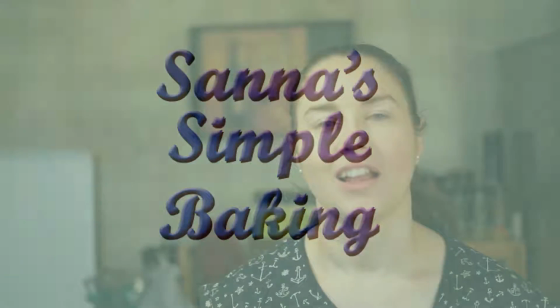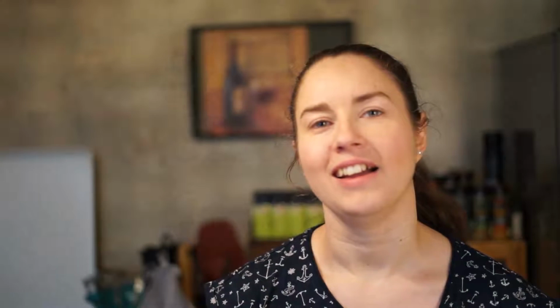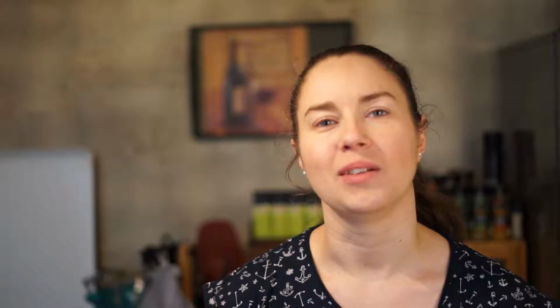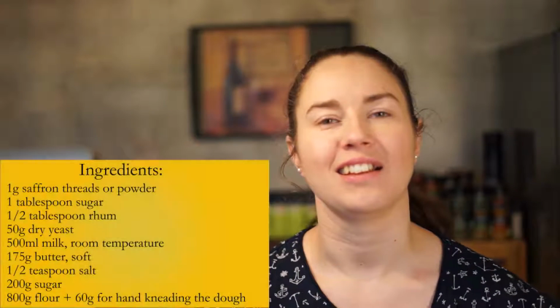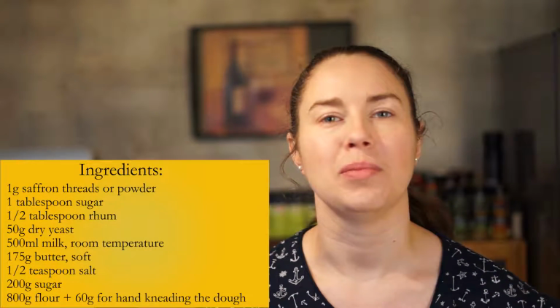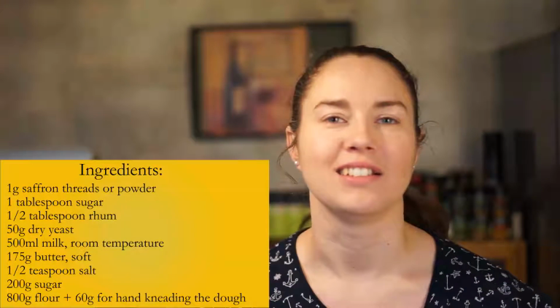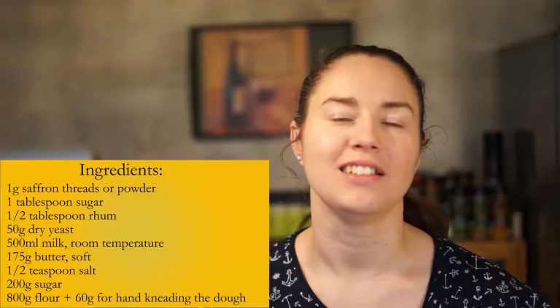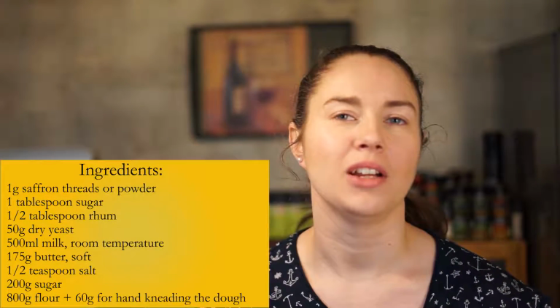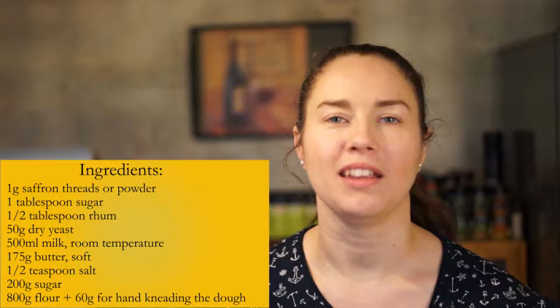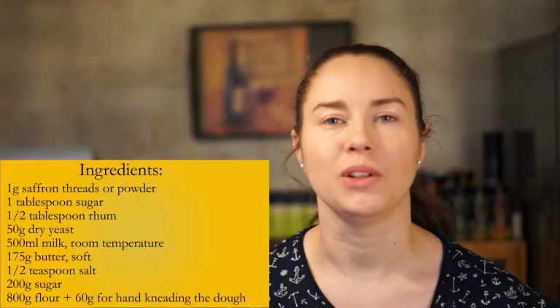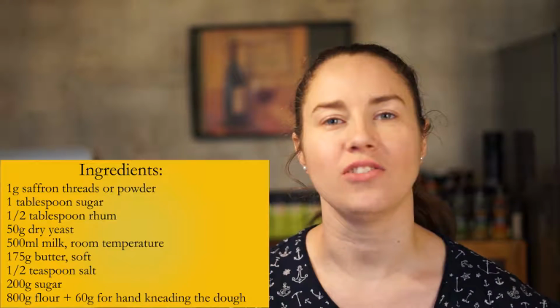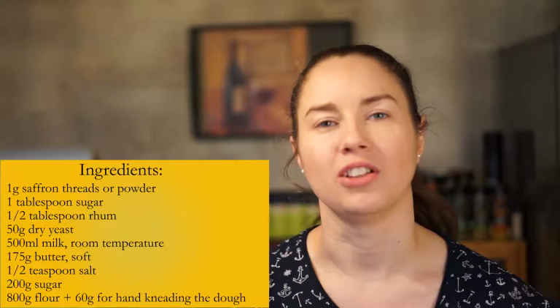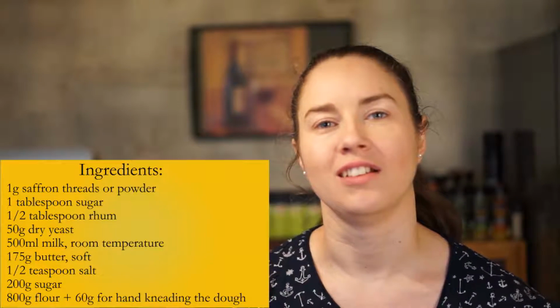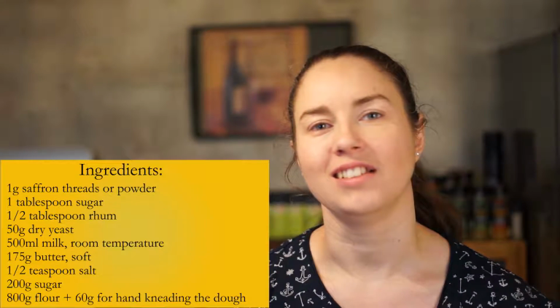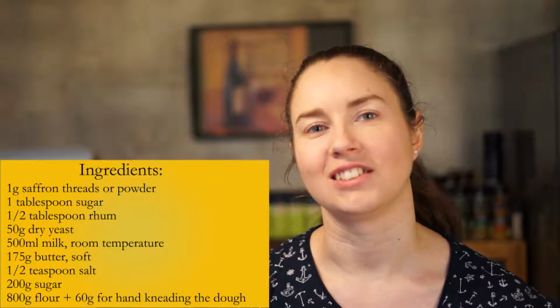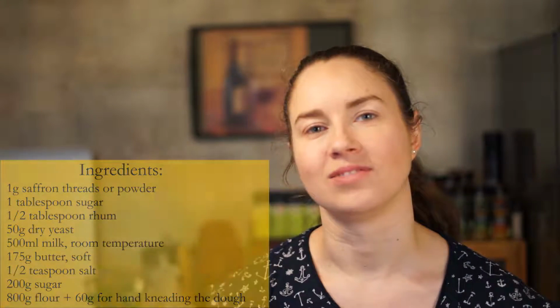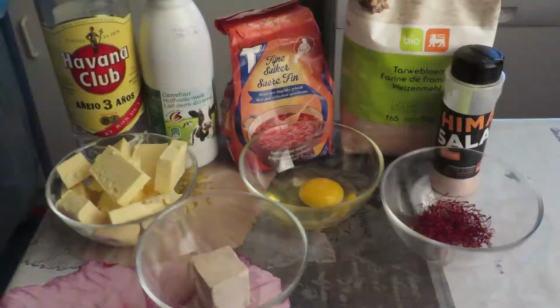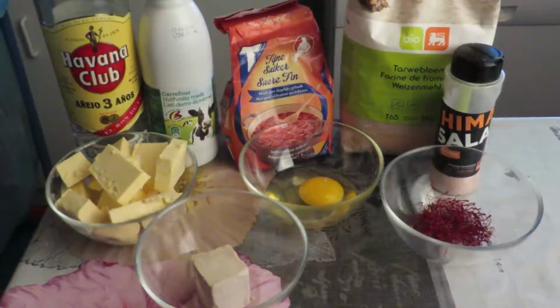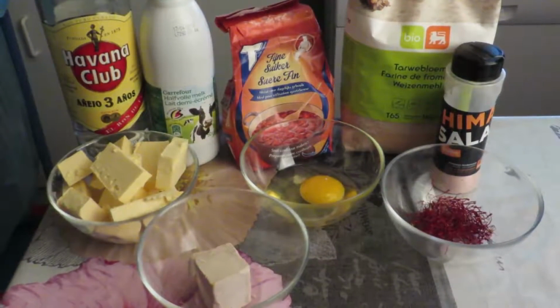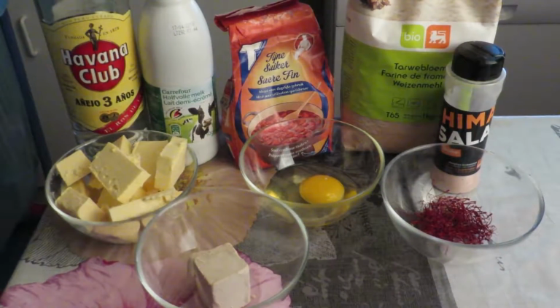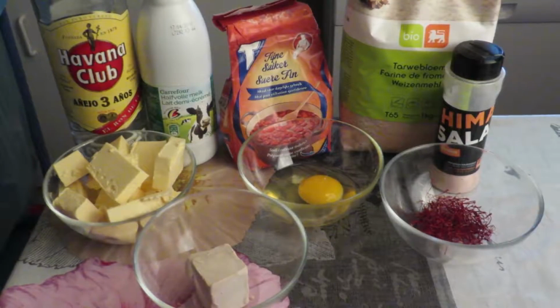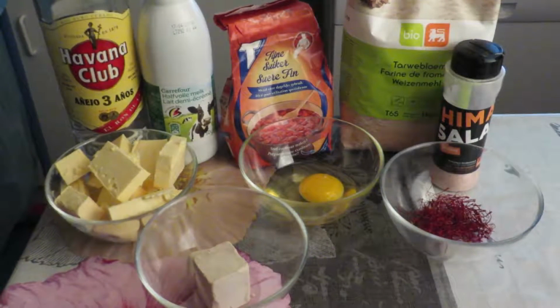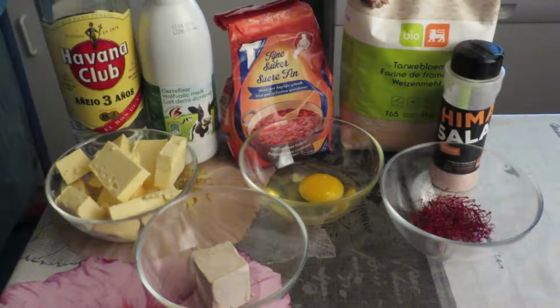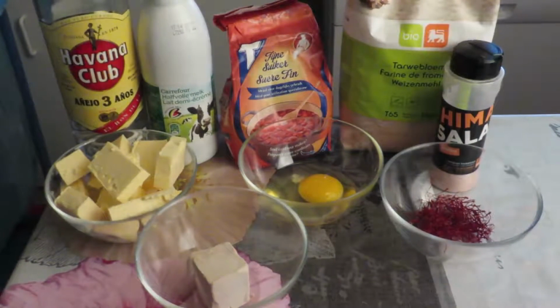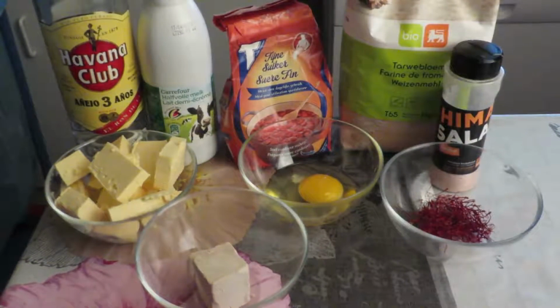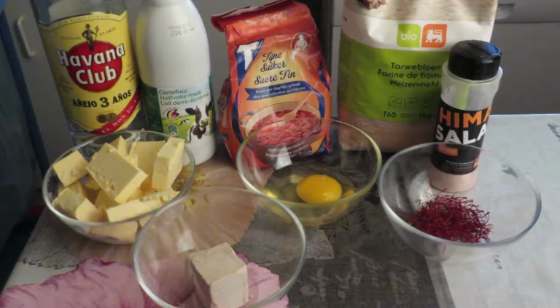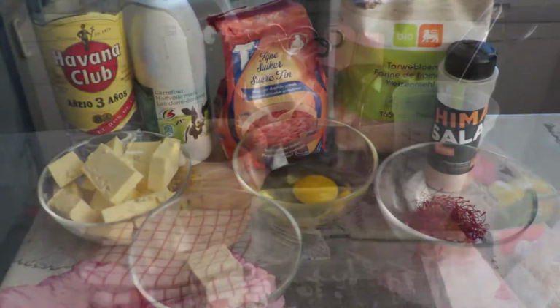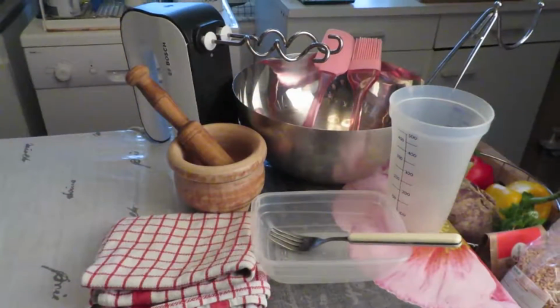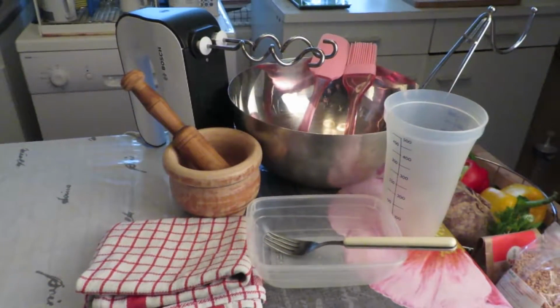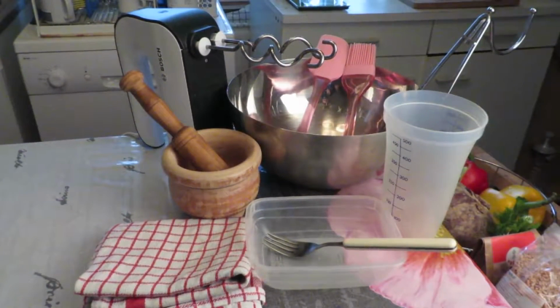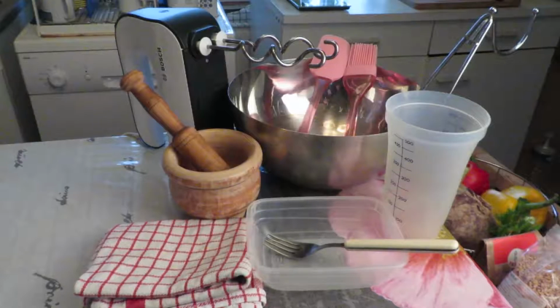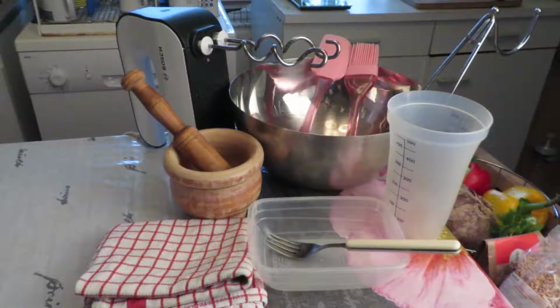Hi and welcome back to Senna's Simple Baking. Today we're going to be making Swedish saffron buns. Let's start. Here are our ingredients and our baking tools.